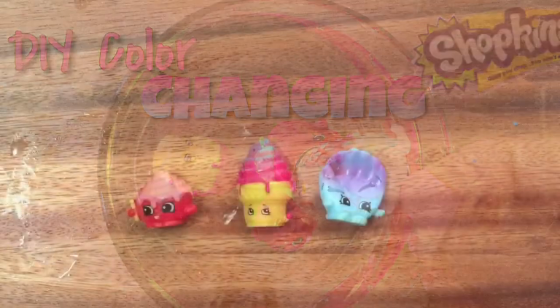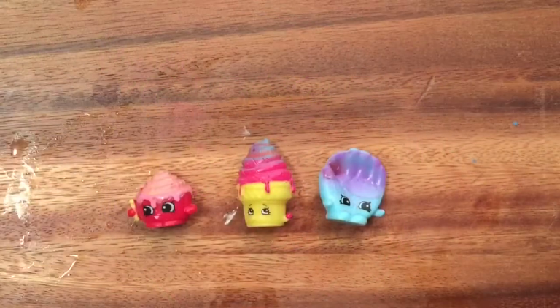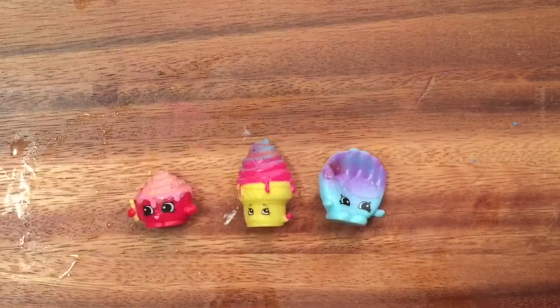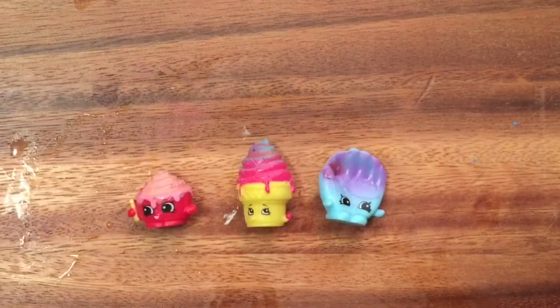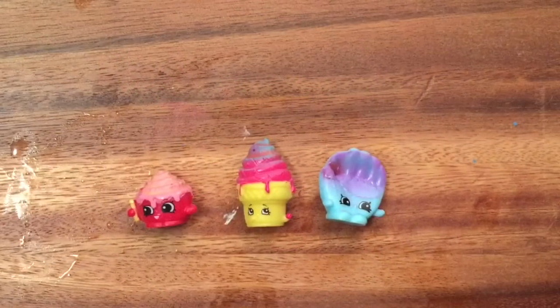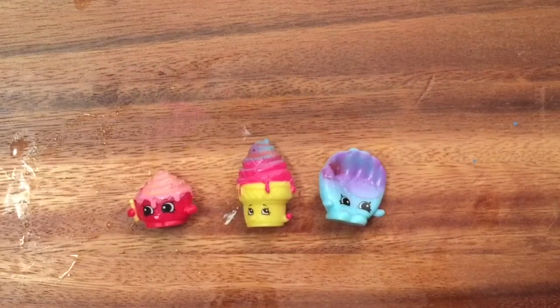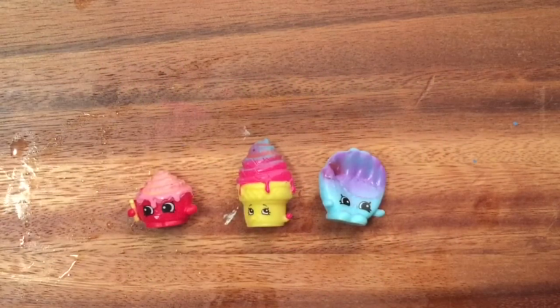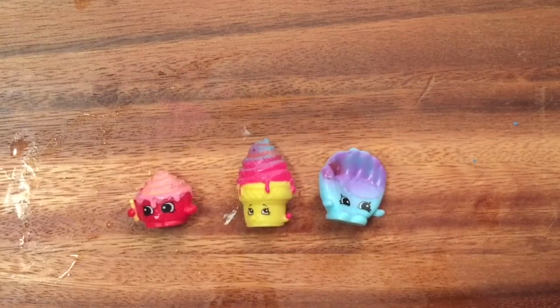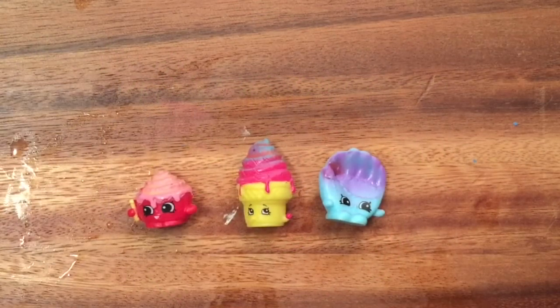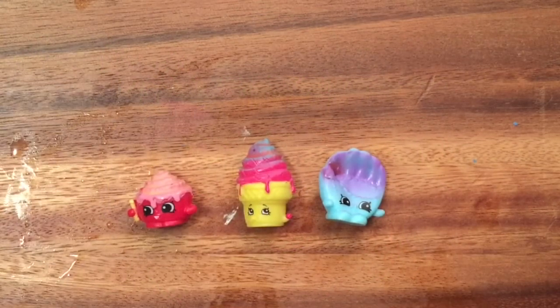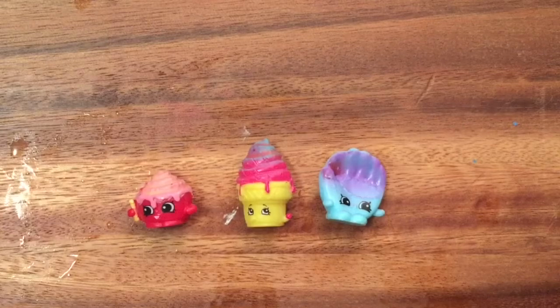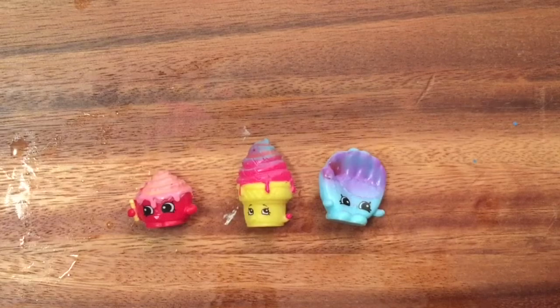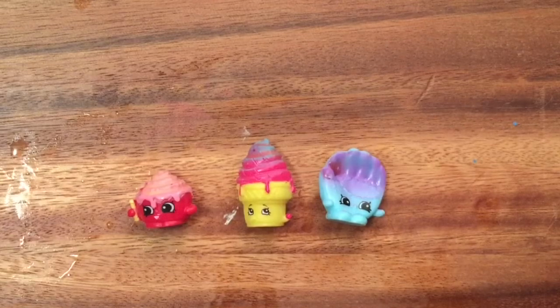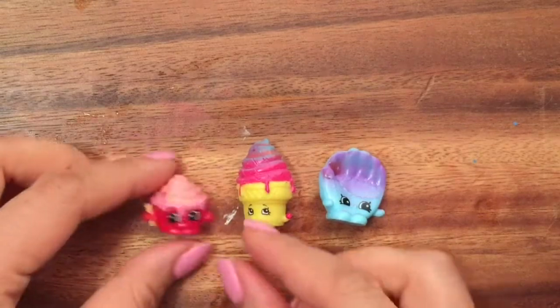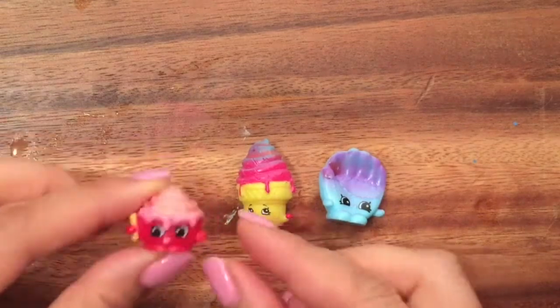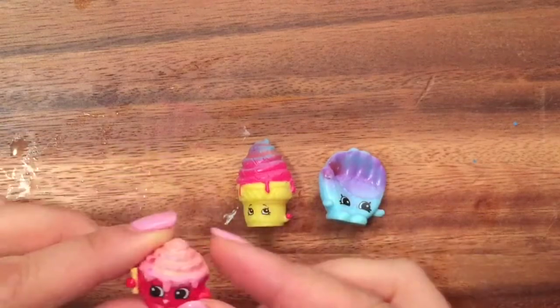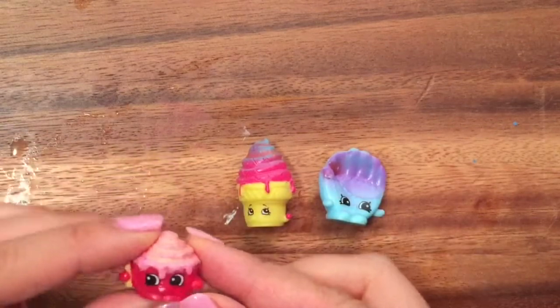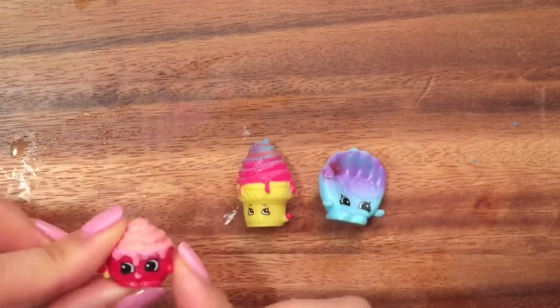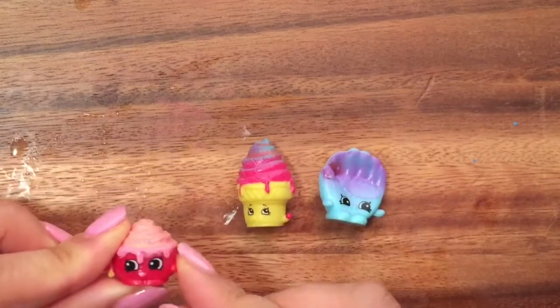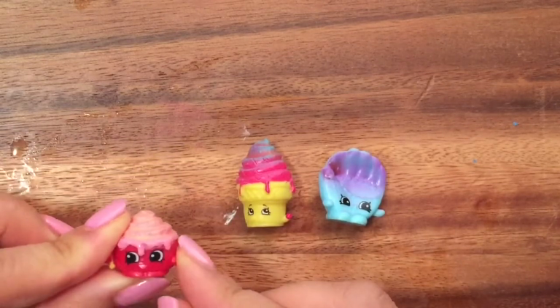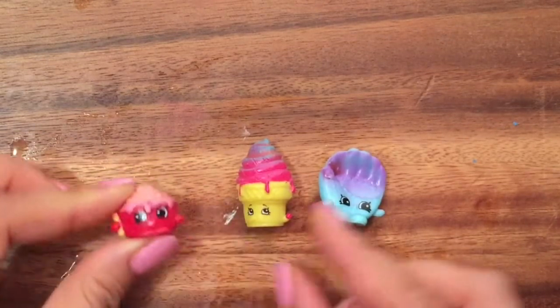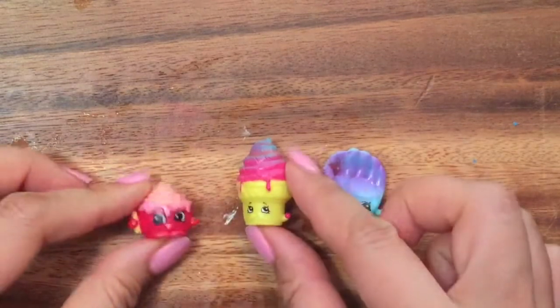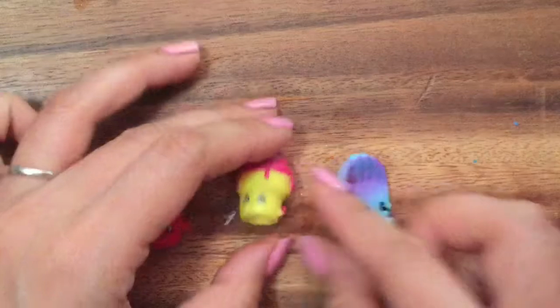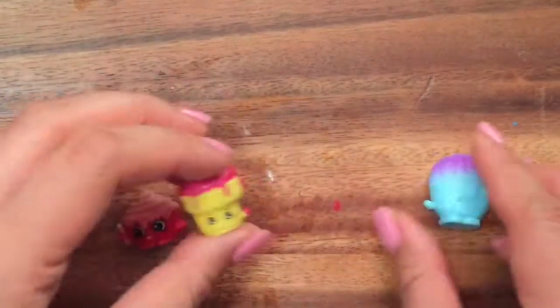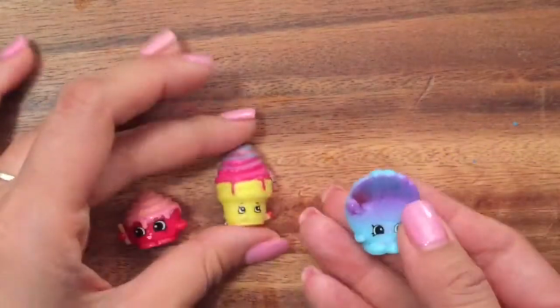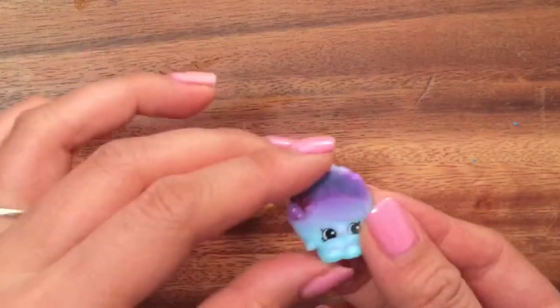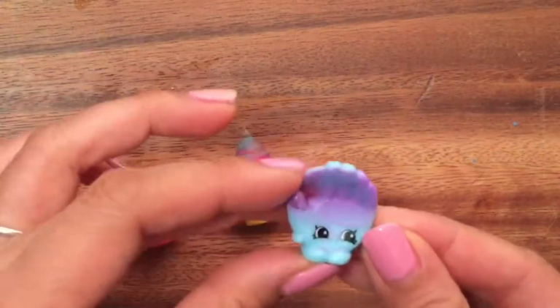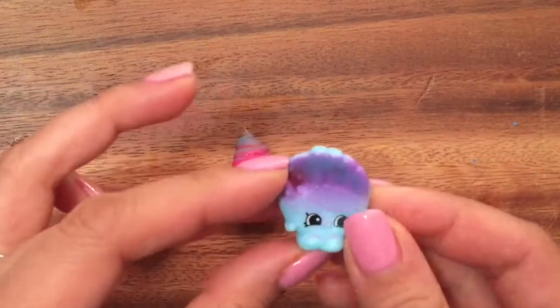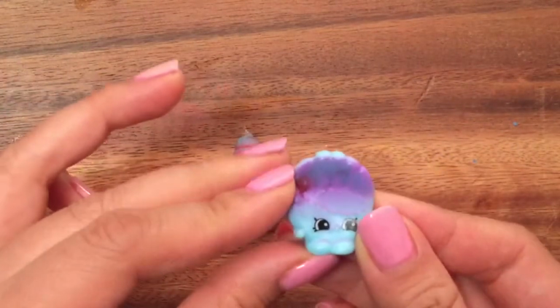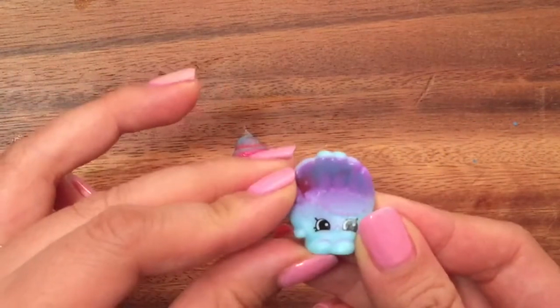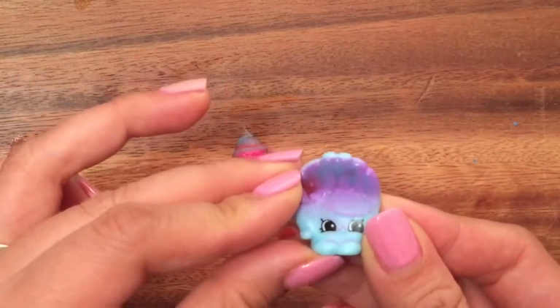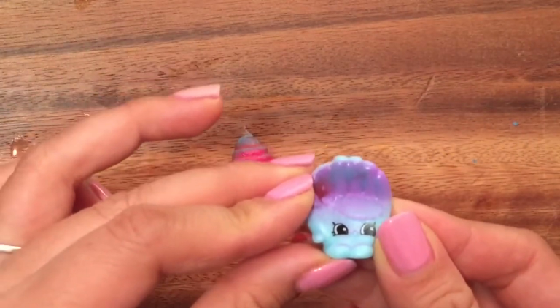Hi boys and girls! It's Queen Bee from Honey Bee Toys and today we are making color changing Shopkins. I already made these three Shopkins: Cindy Bun, Ice Cream Dream, and Bailey Baseball Glove.